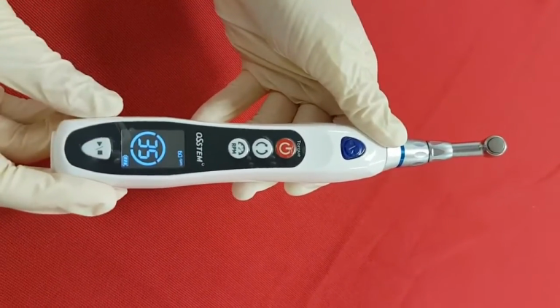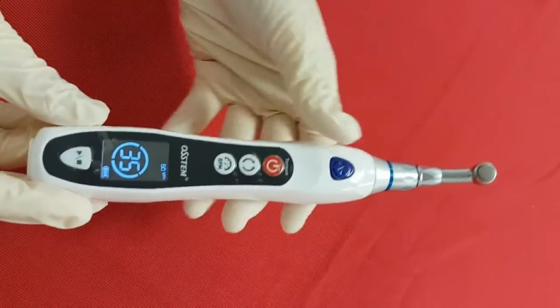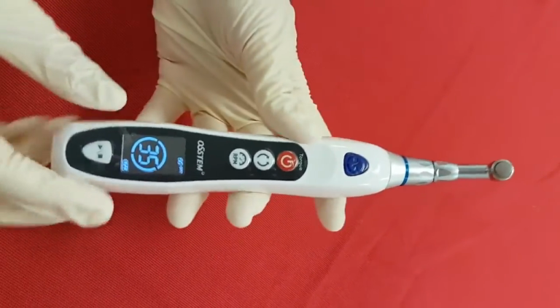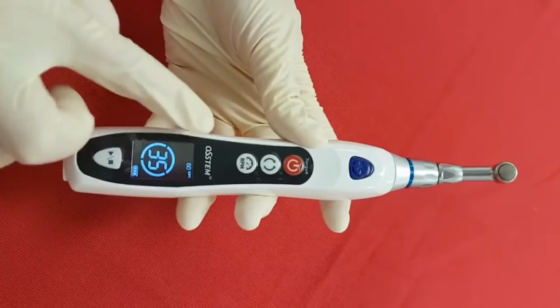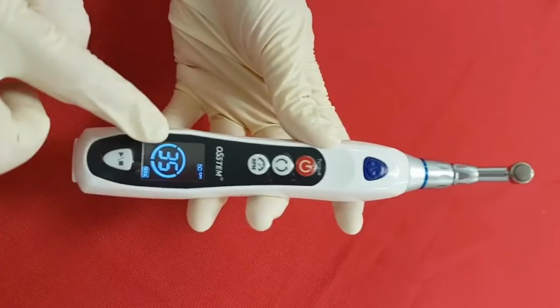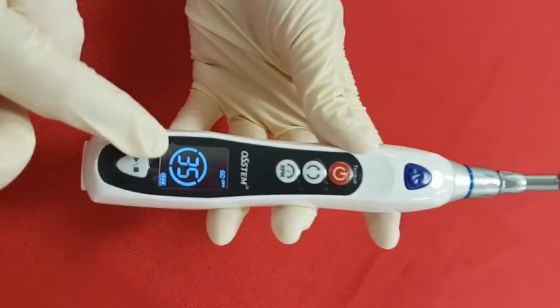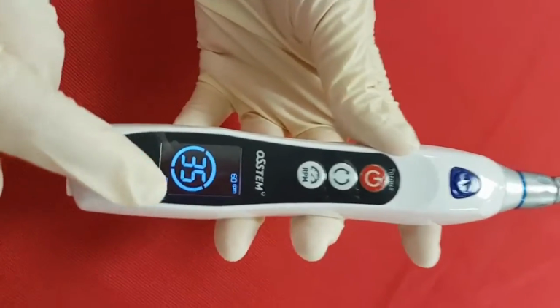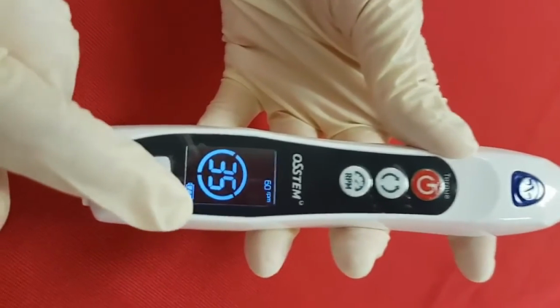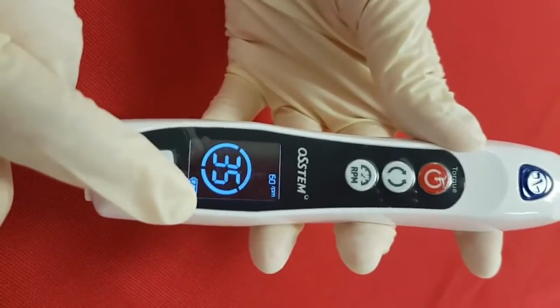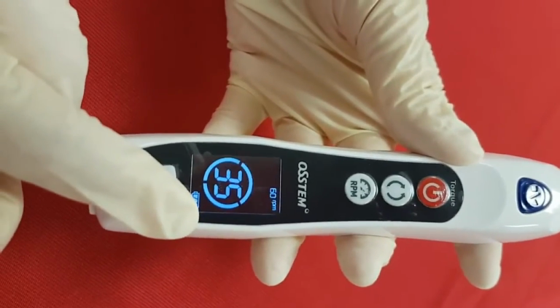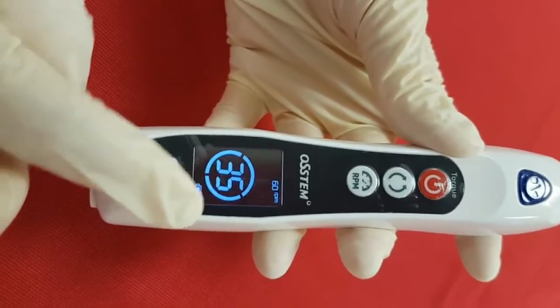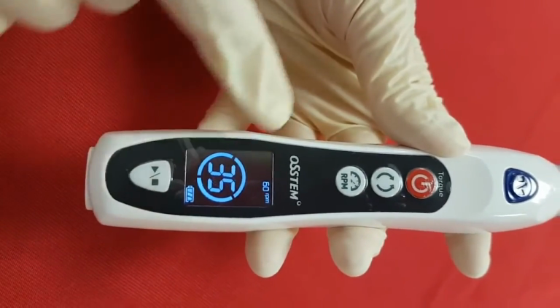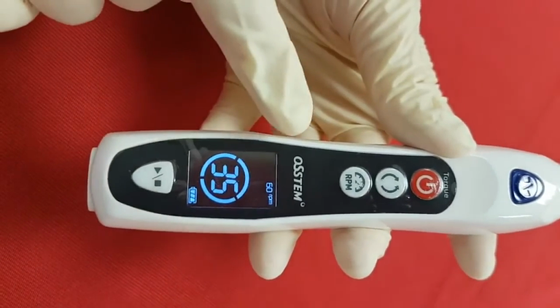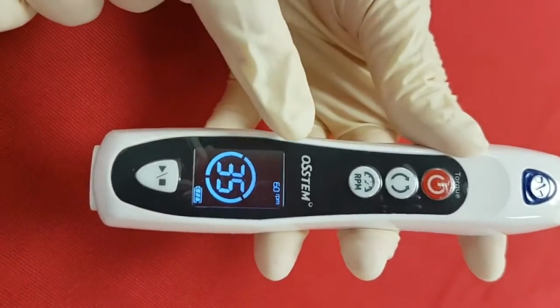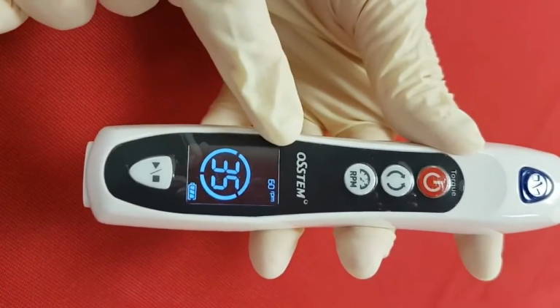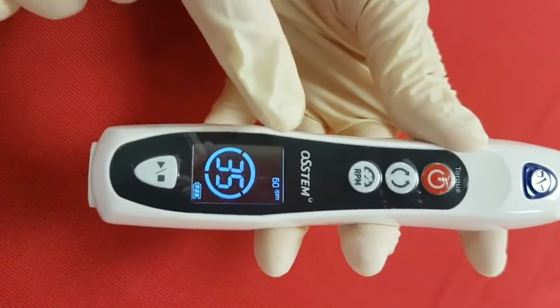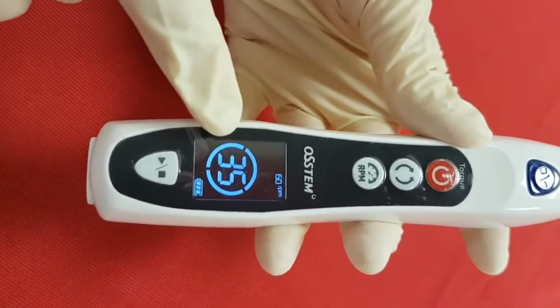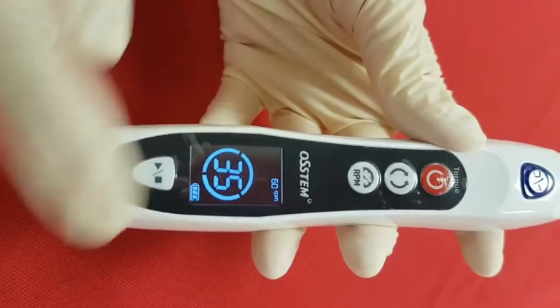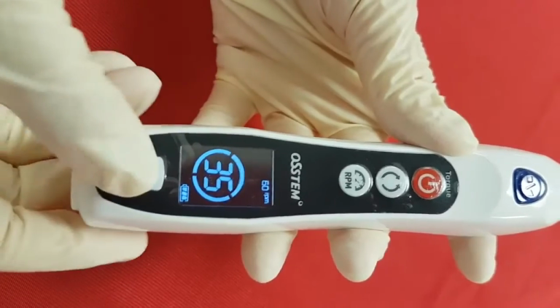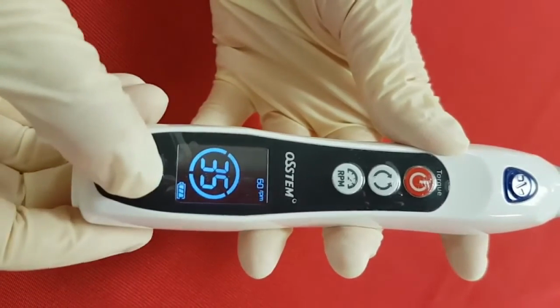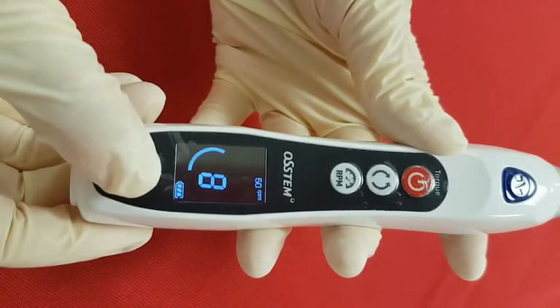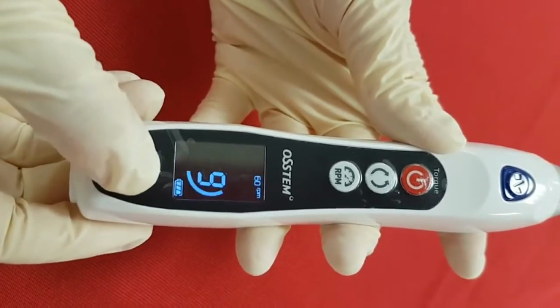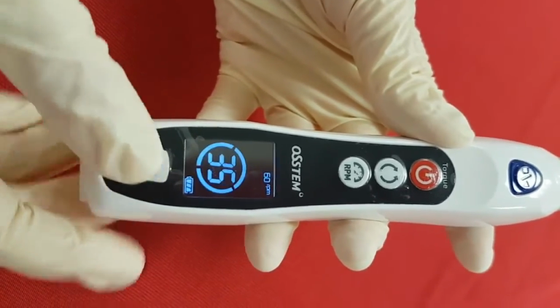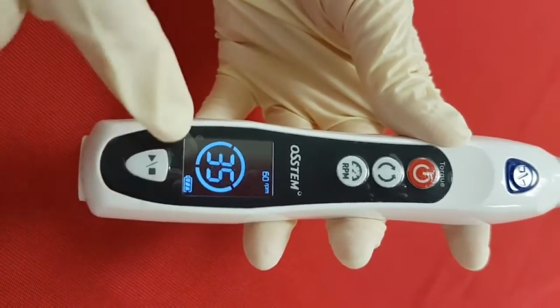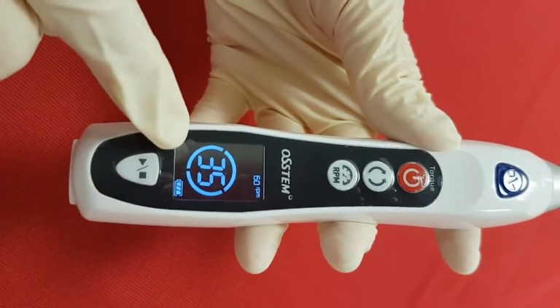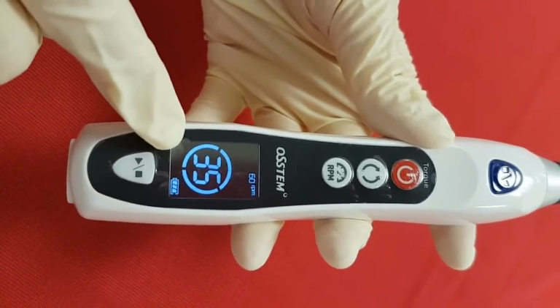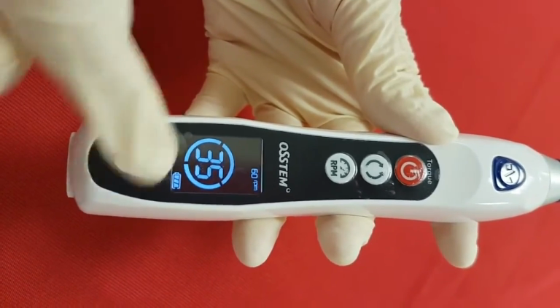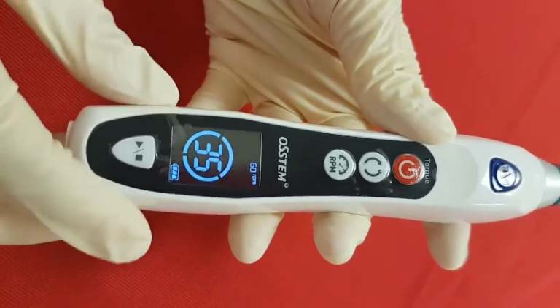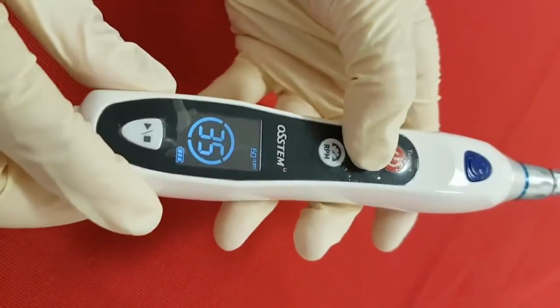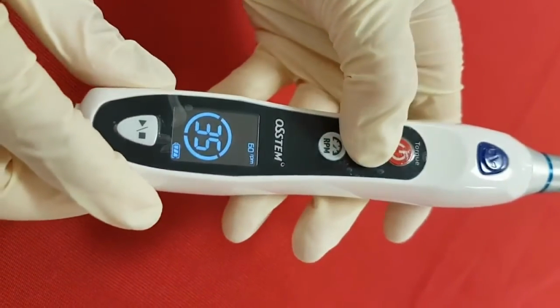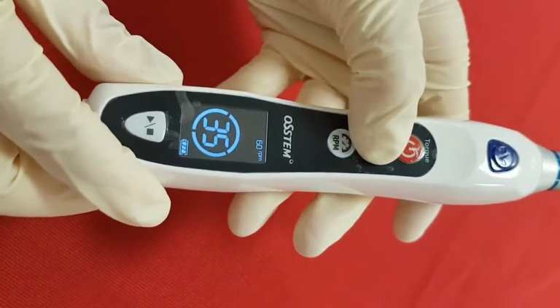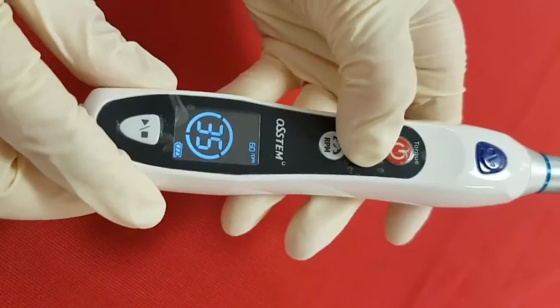The LCD panel displays the current status and operation mode. You can check information including speed, setting torque value, real-time torque value, battery status, and direction.